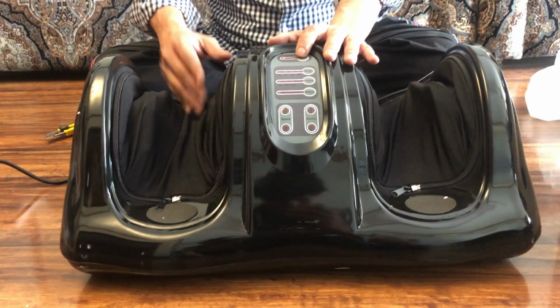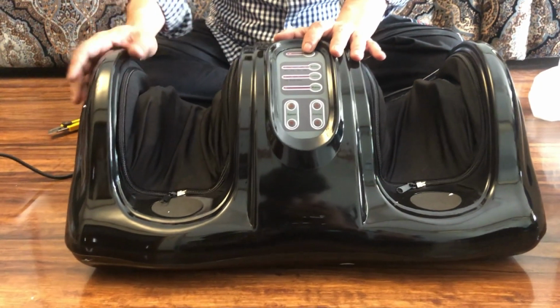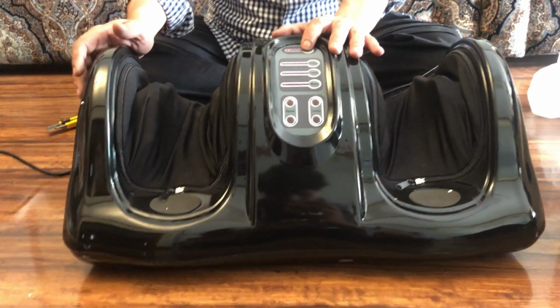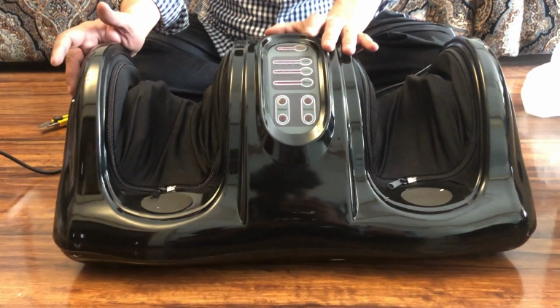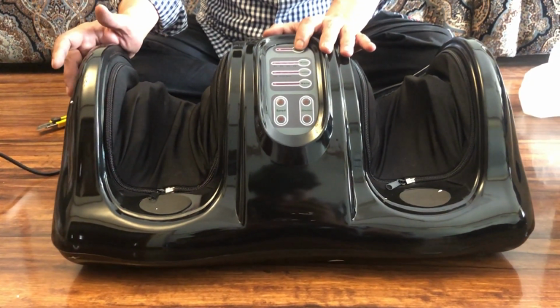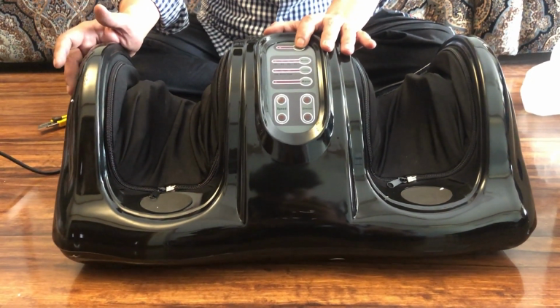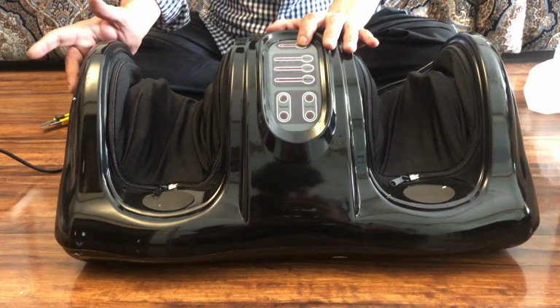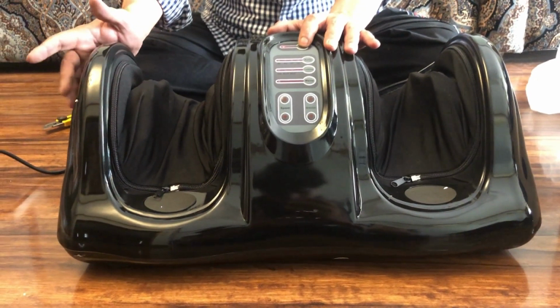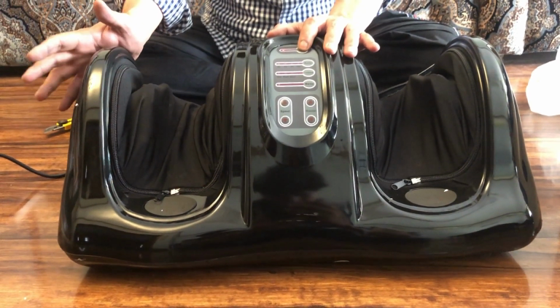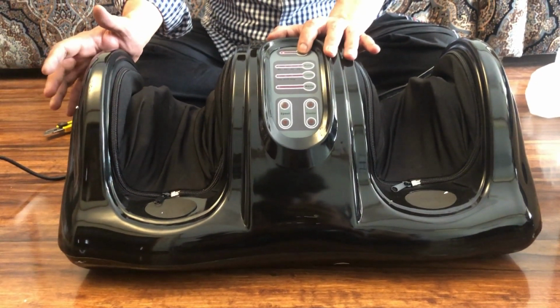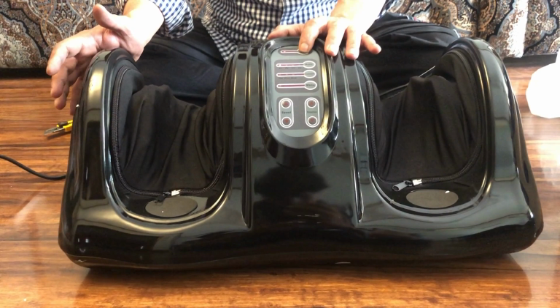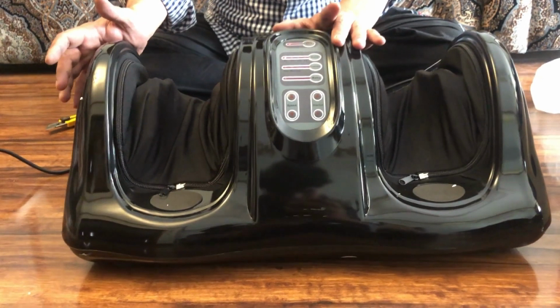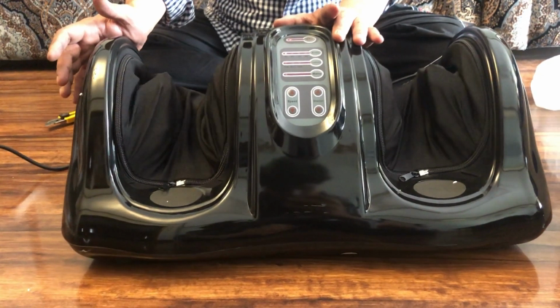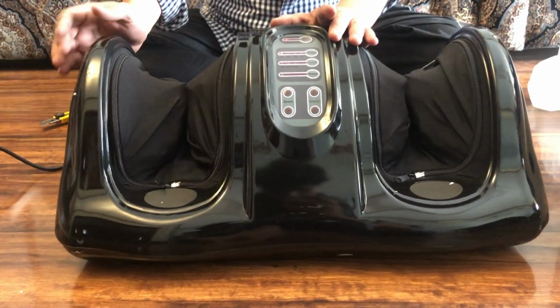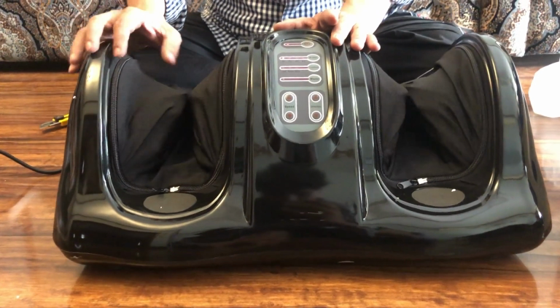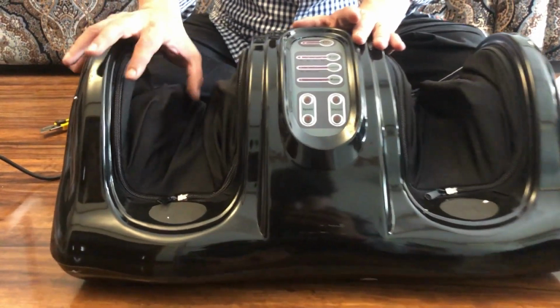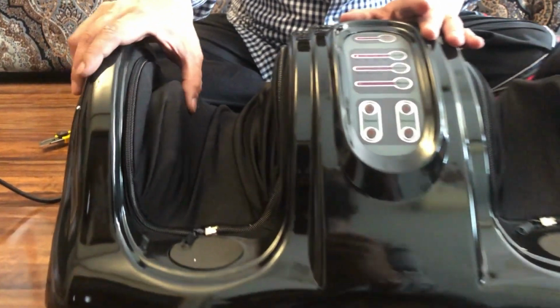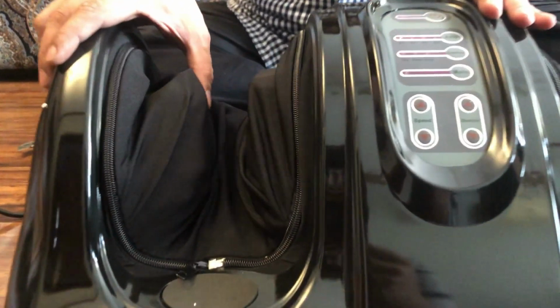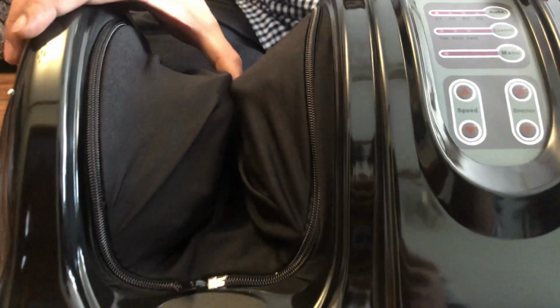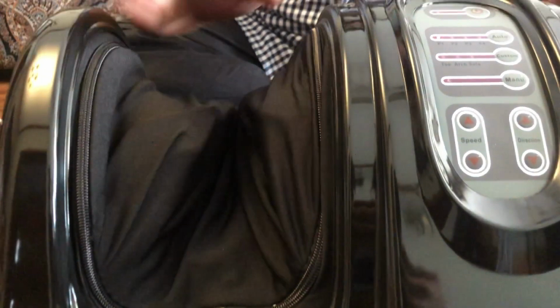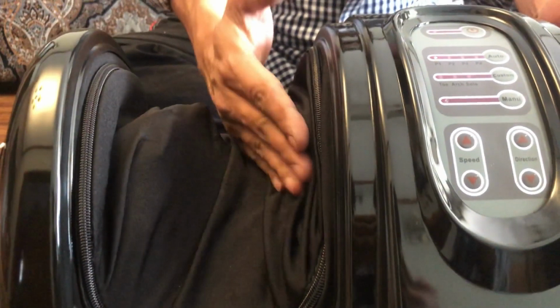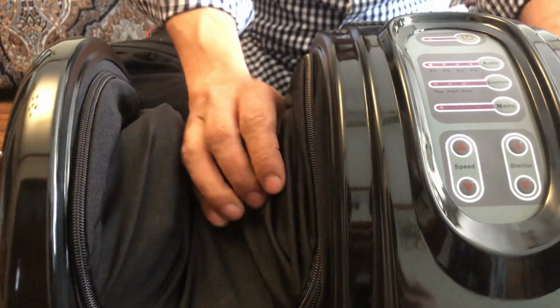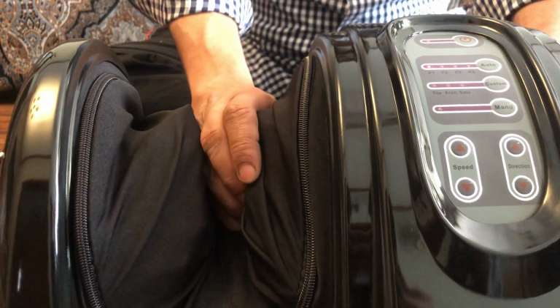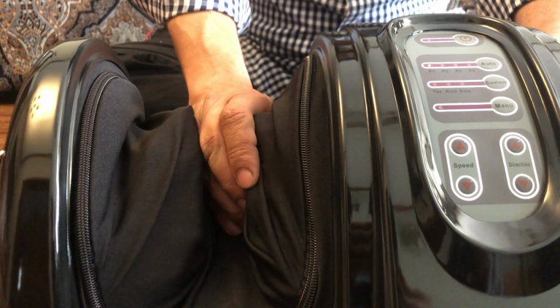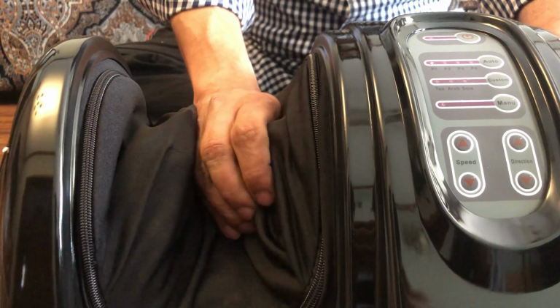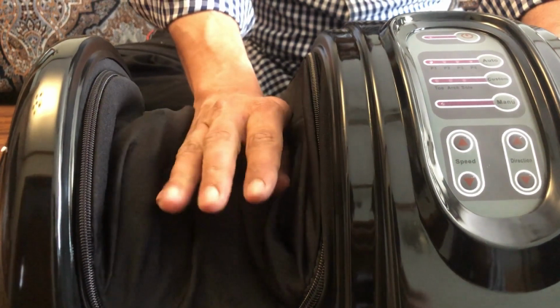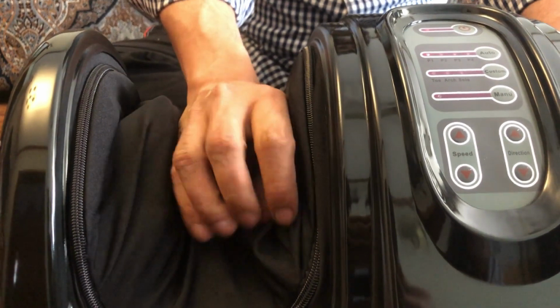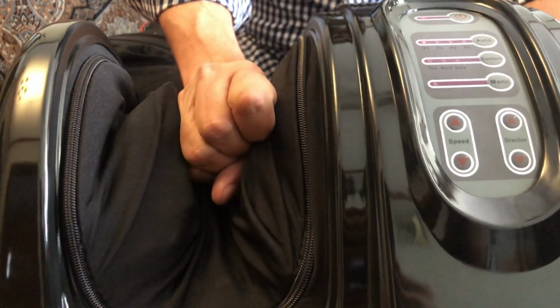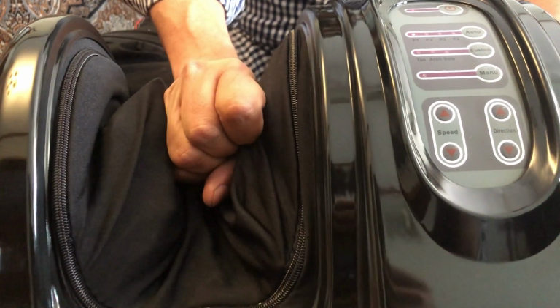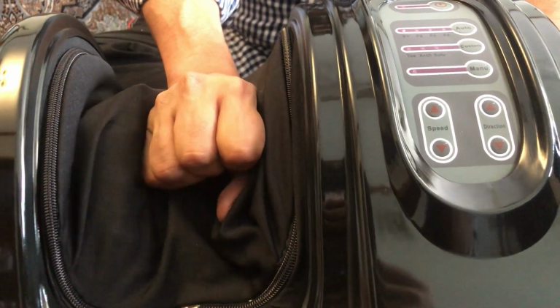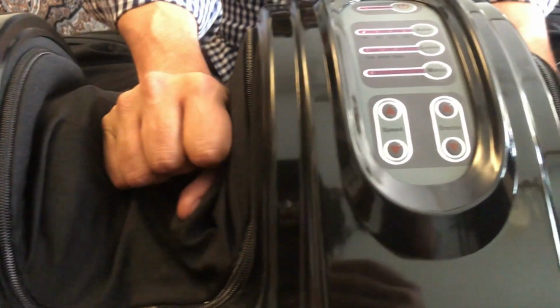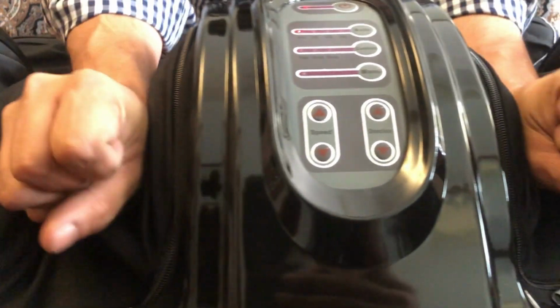Now I will show you how to turn it on. The function of this product will be clear in the video. This is basically kneading — it is not vibrating. It is simple. It has to keep contact with your hands.